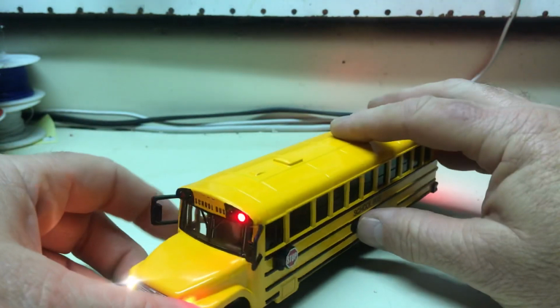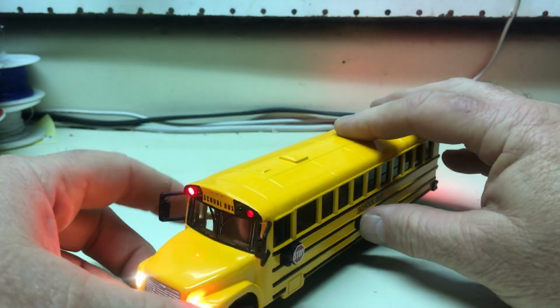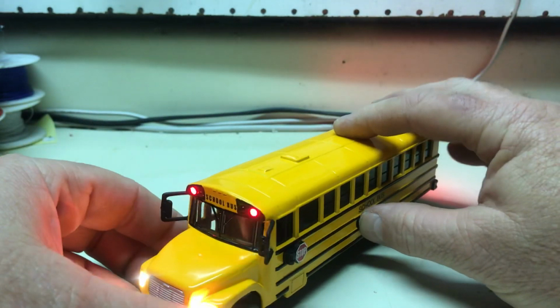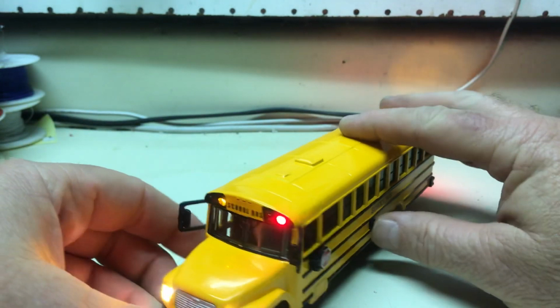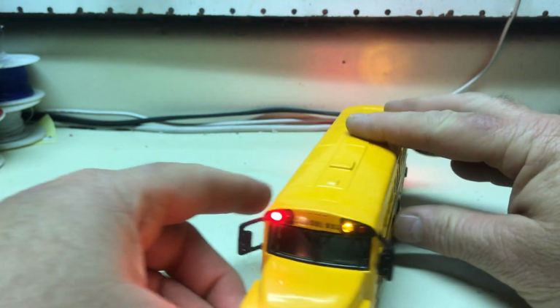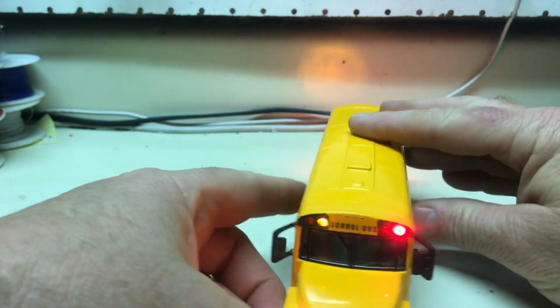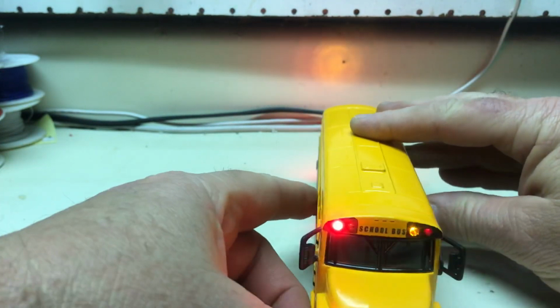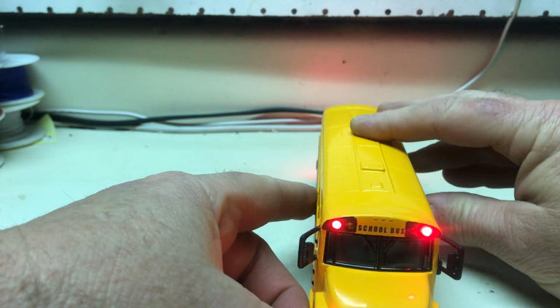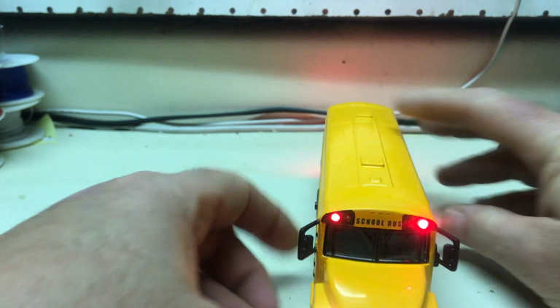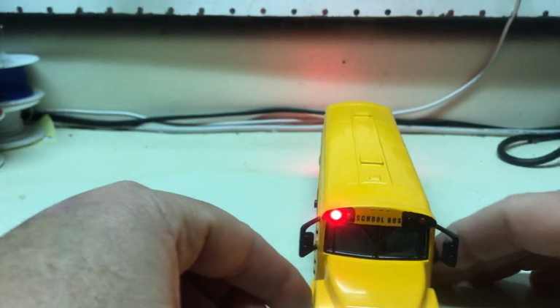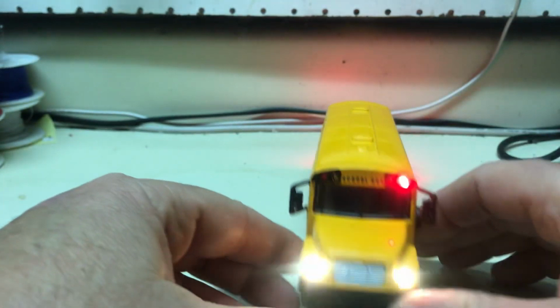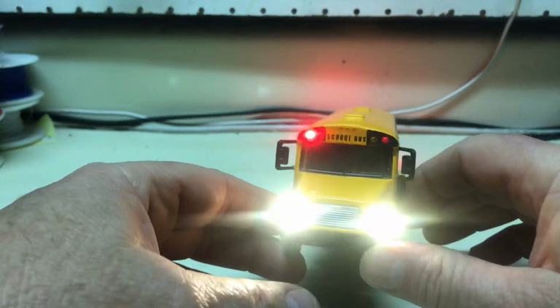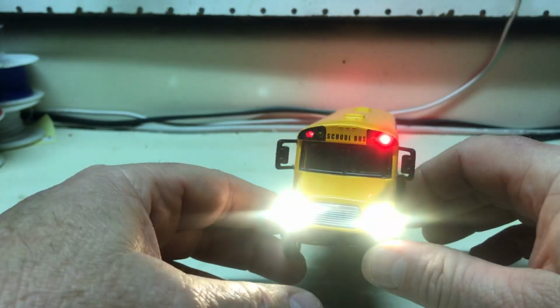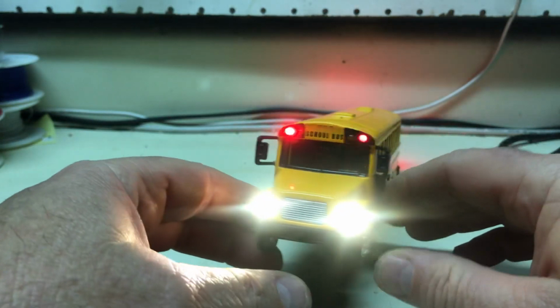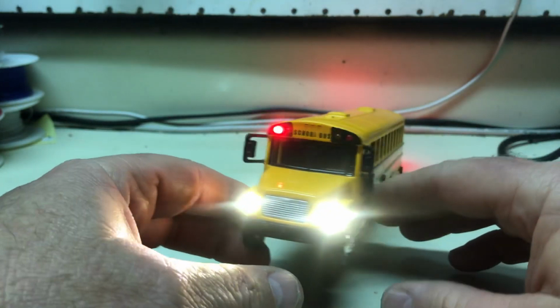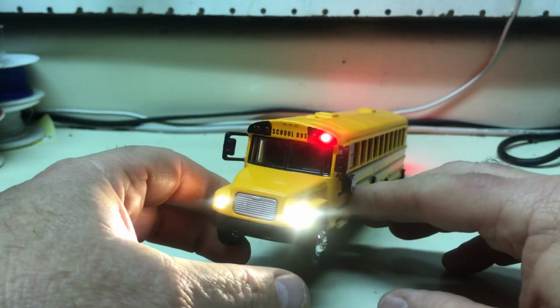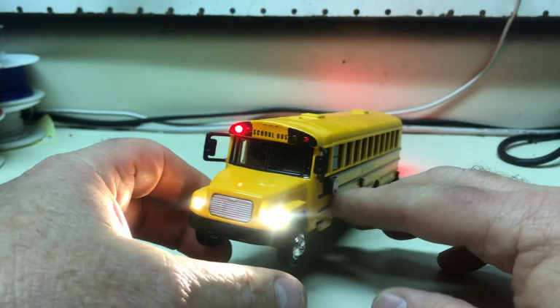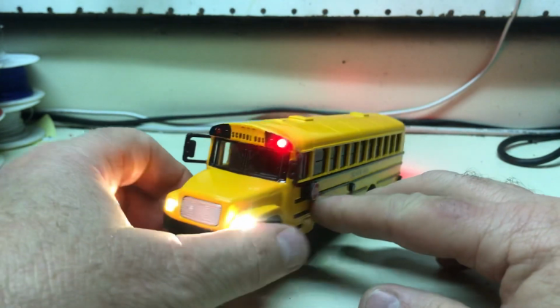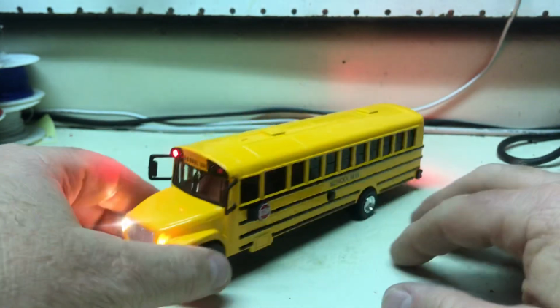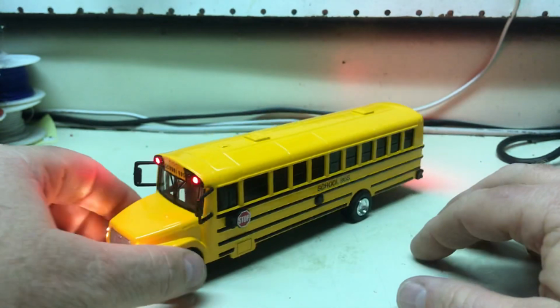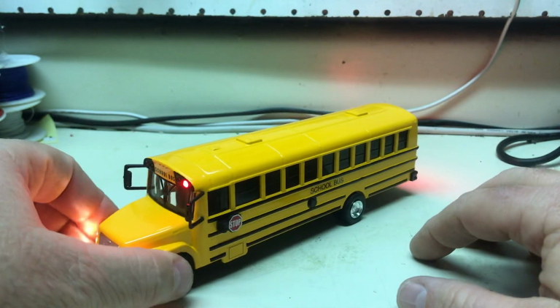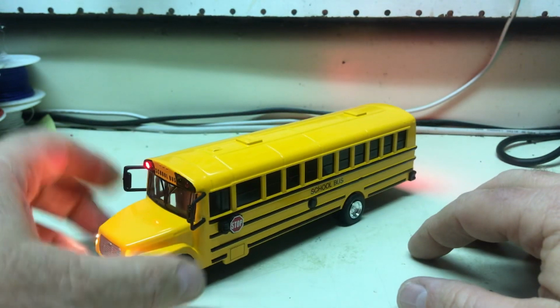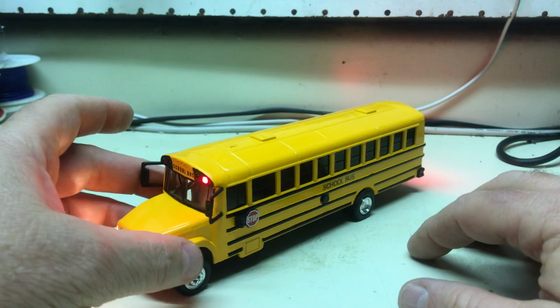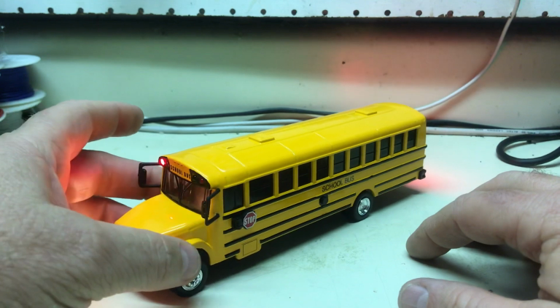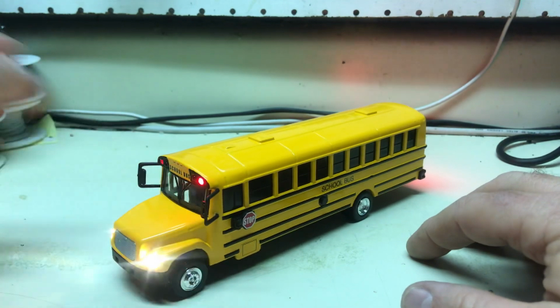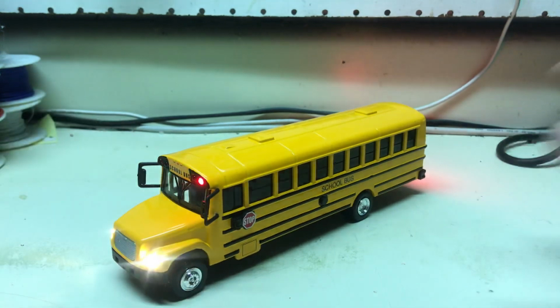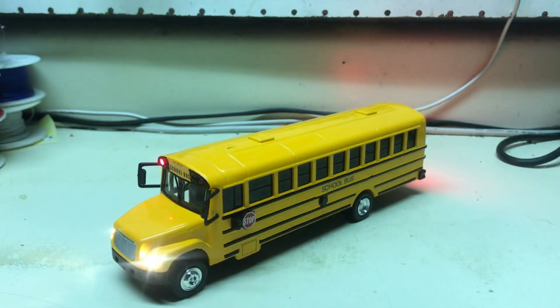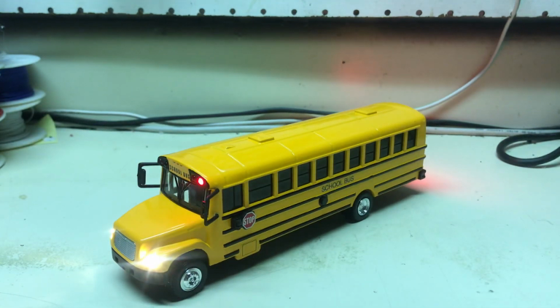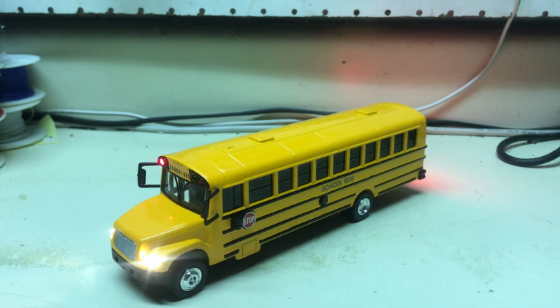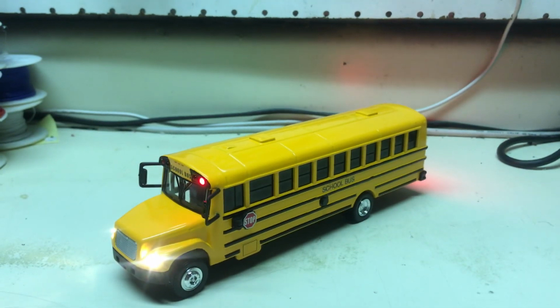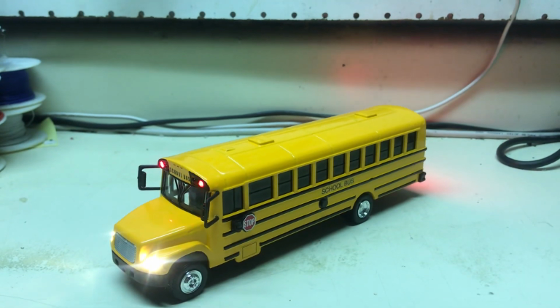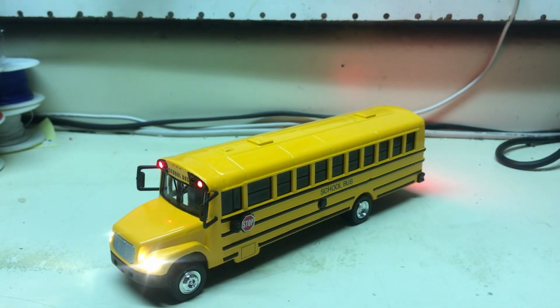I'm glad I got this done for you — it's going to be a cool Christmas present, I'm sure. Thank you very much for watching my videos and I hope you like your school bus. Thank you.